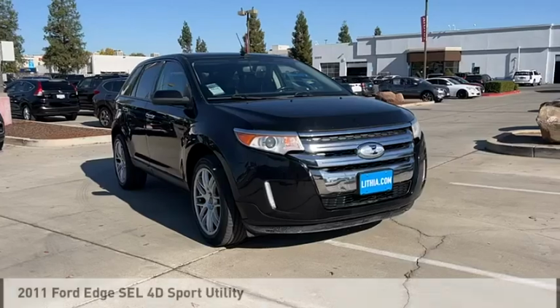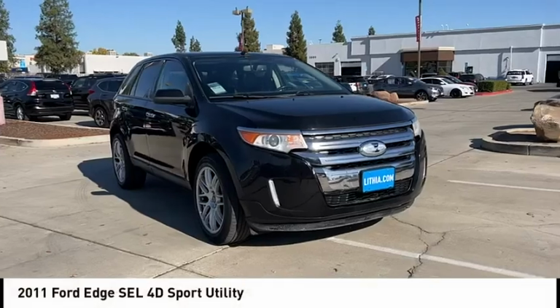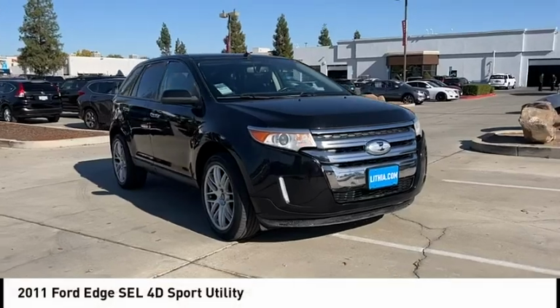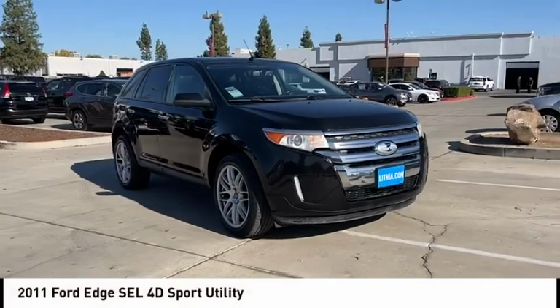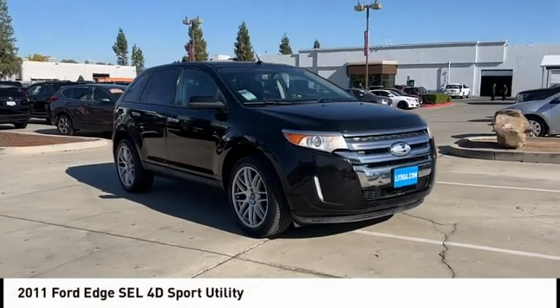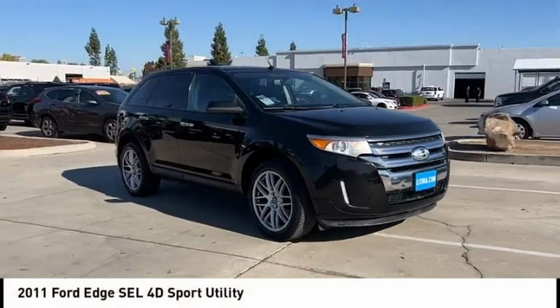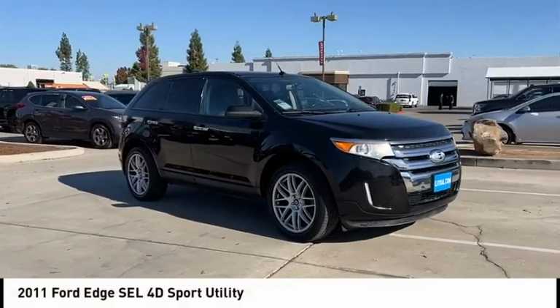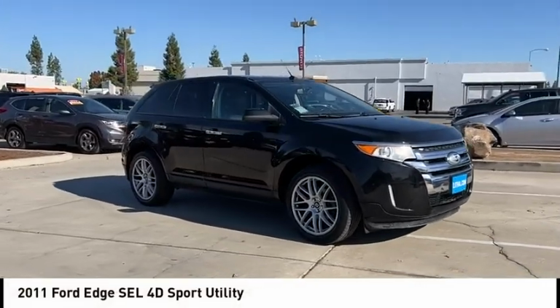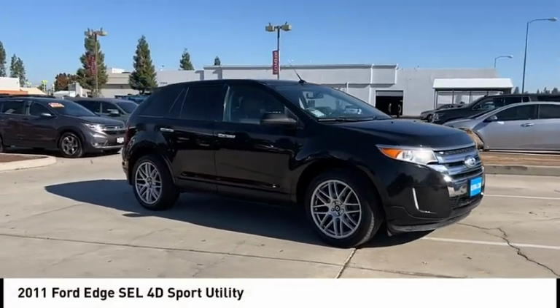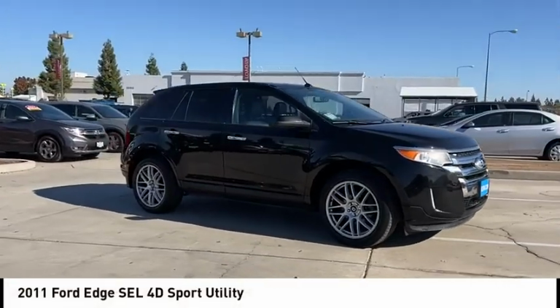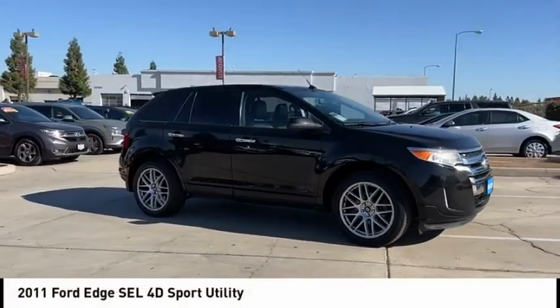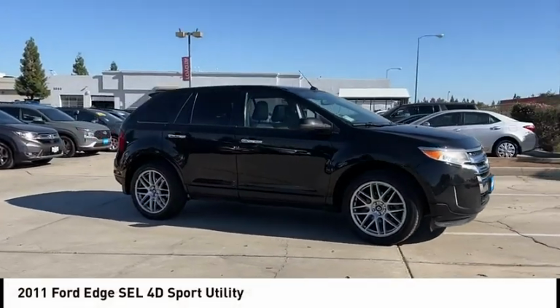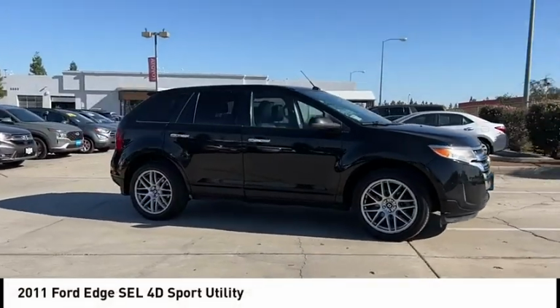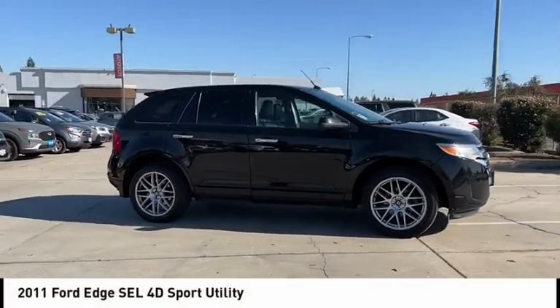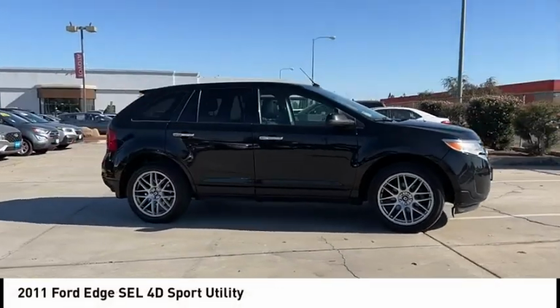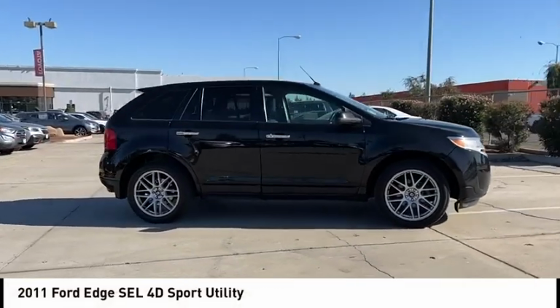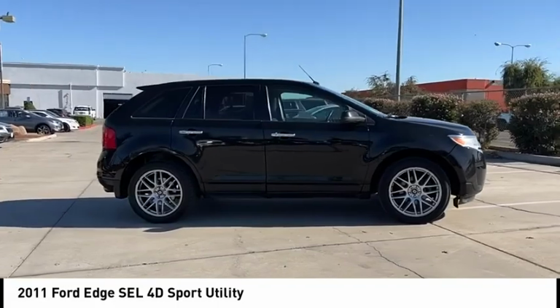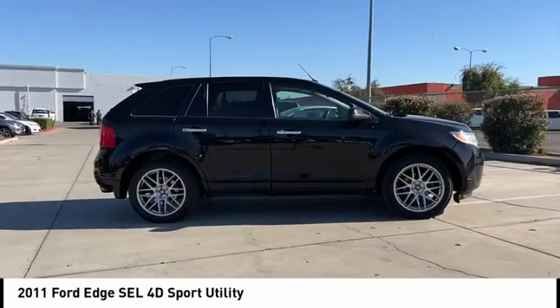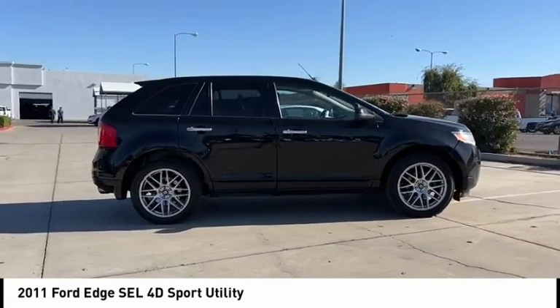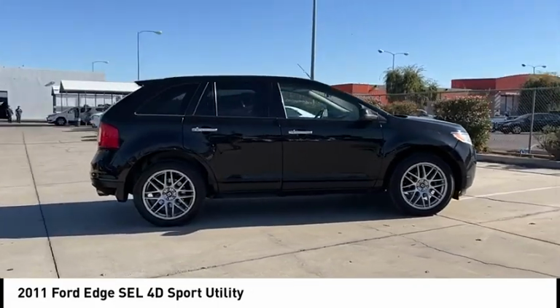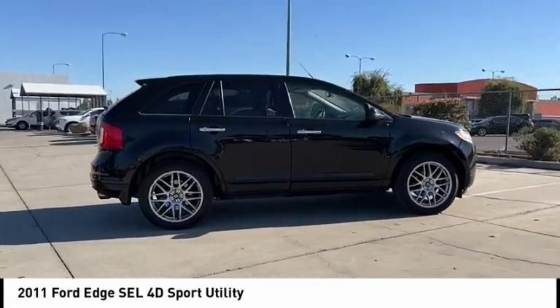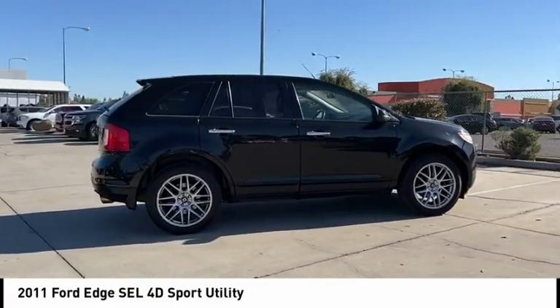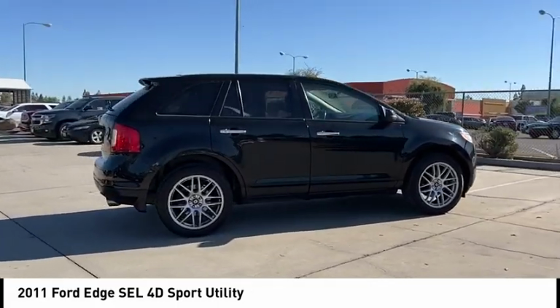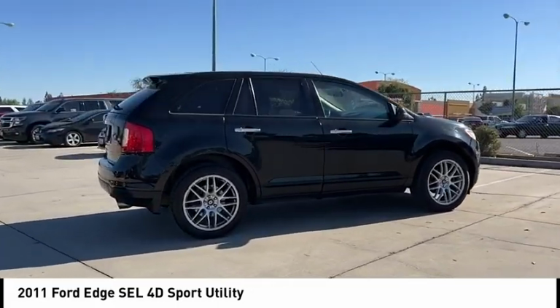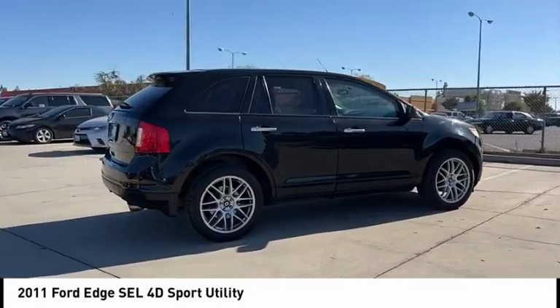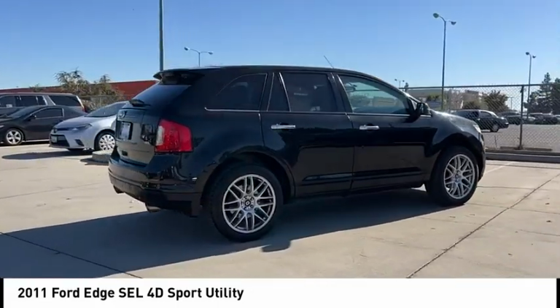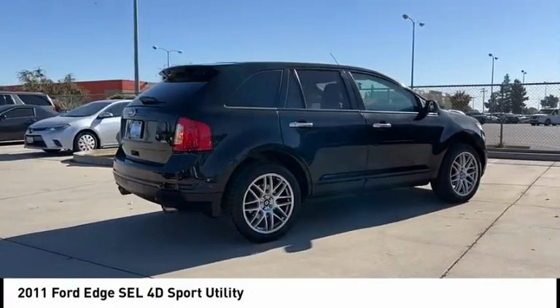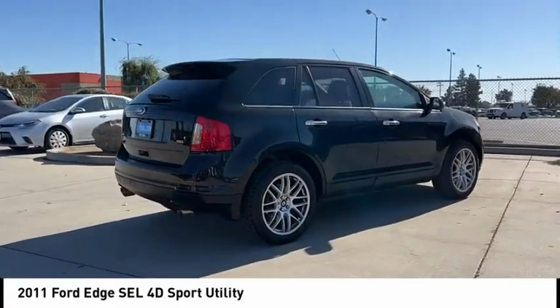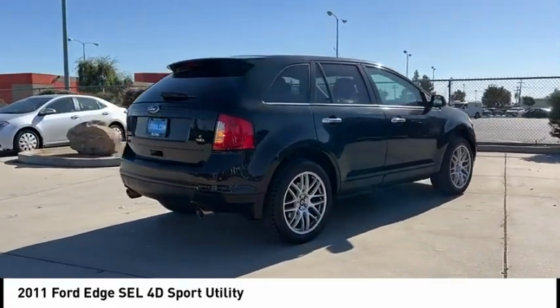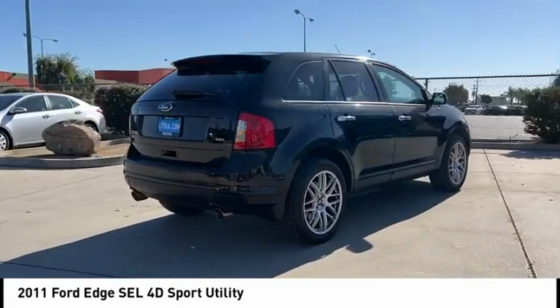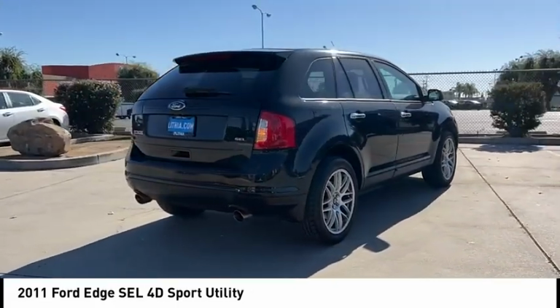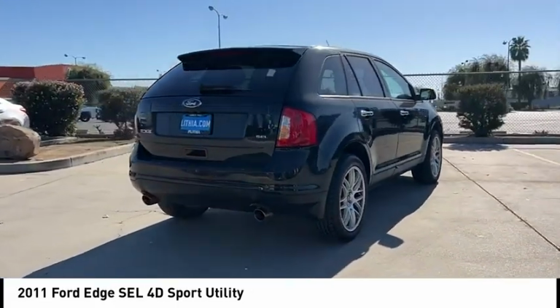Stop by and take a look at the 2011 Edge. Thrills with more power and MPG. Either way, you're in for an exhilarating experience with Ford Edge.